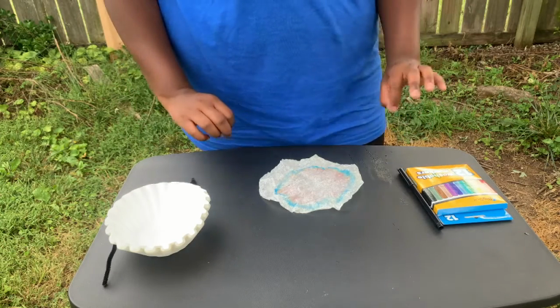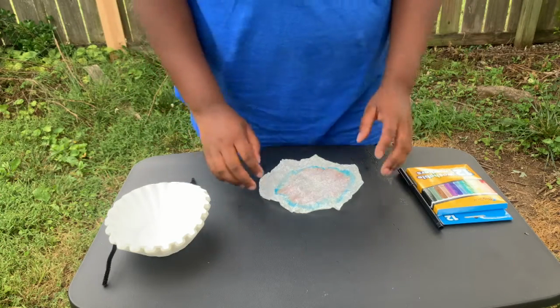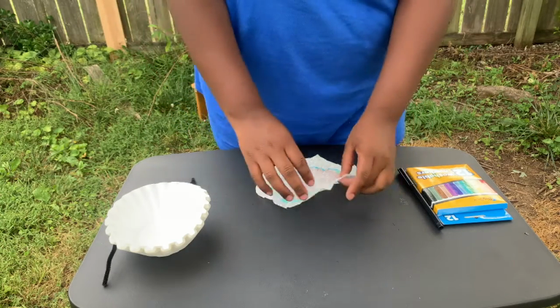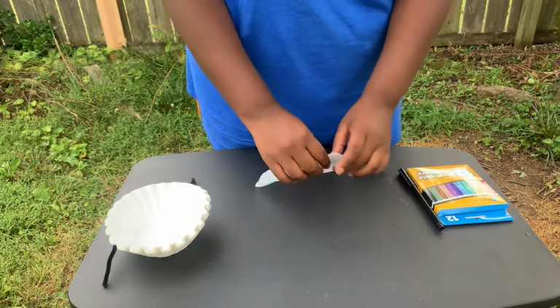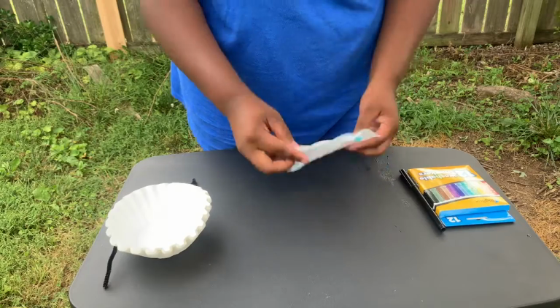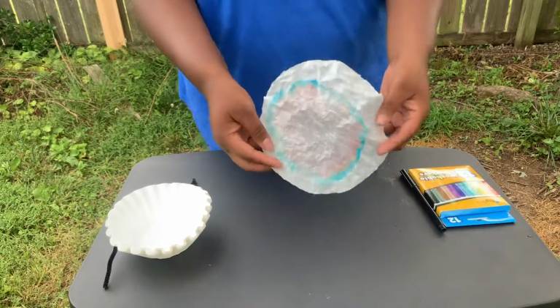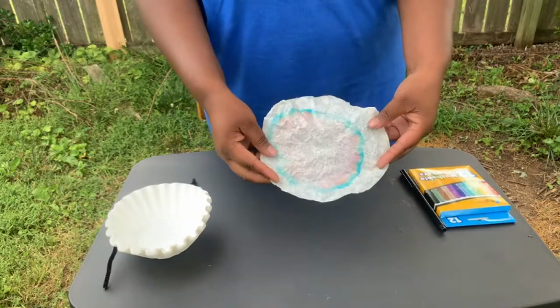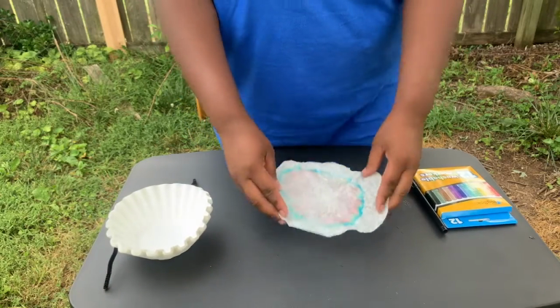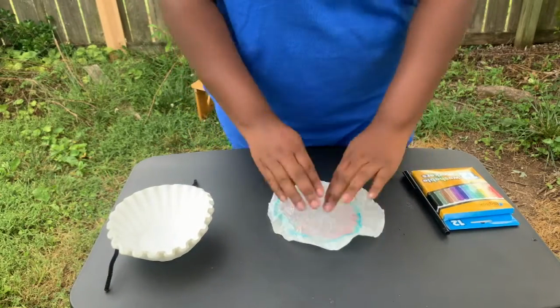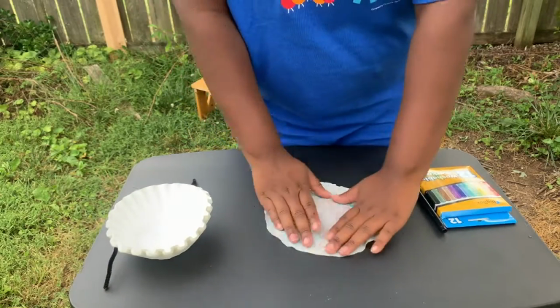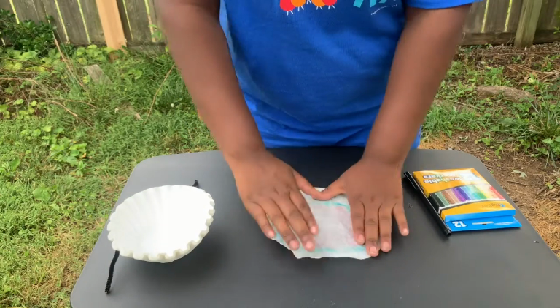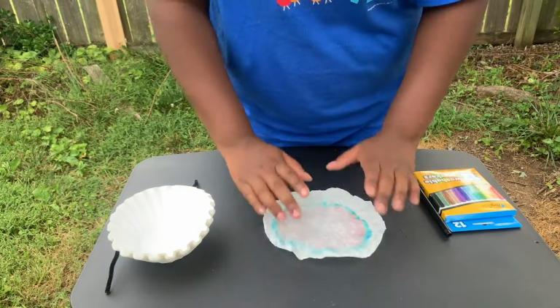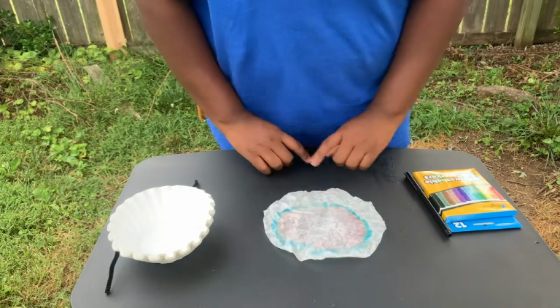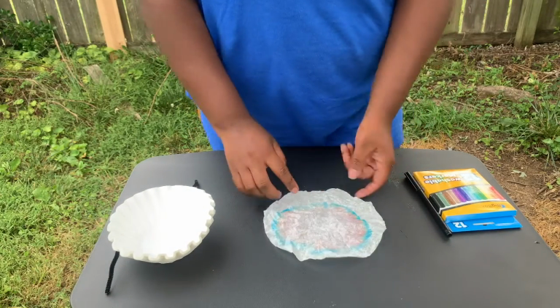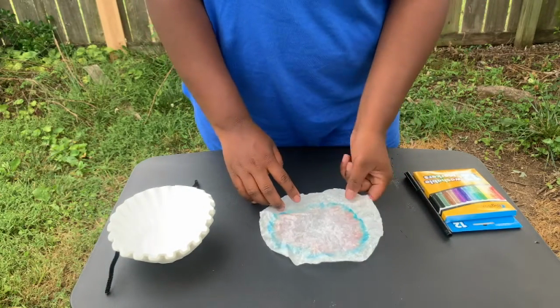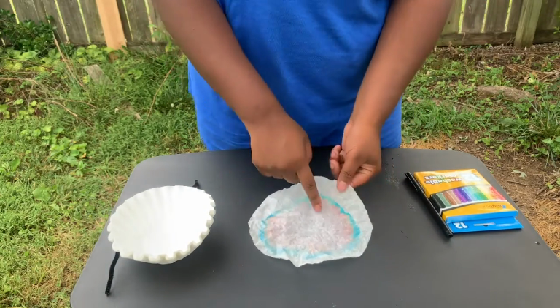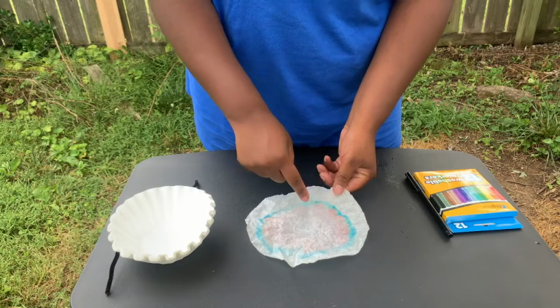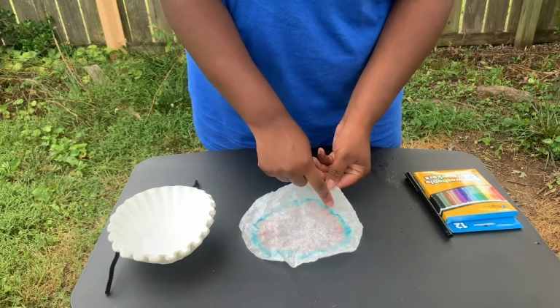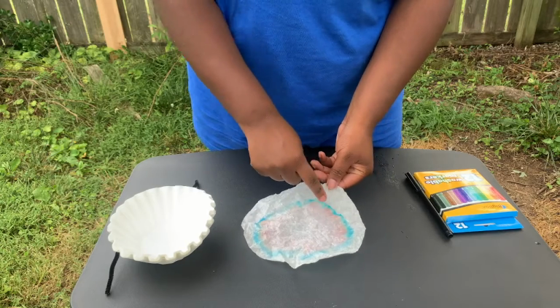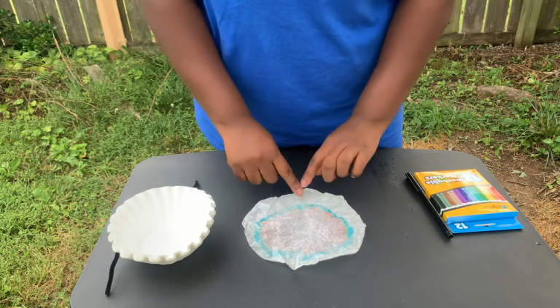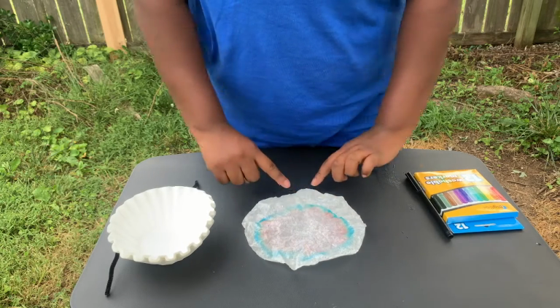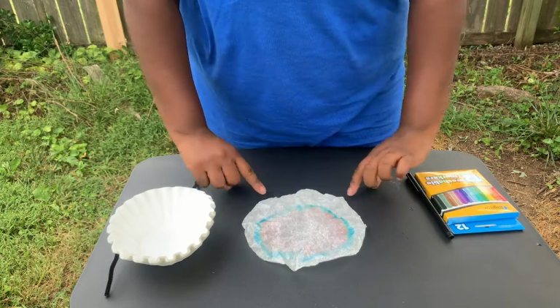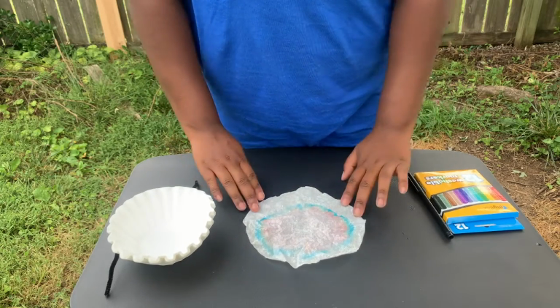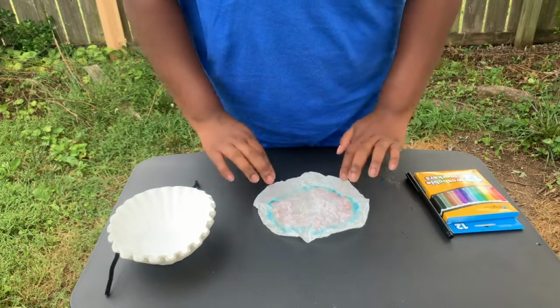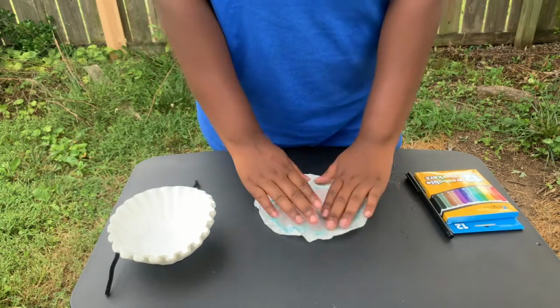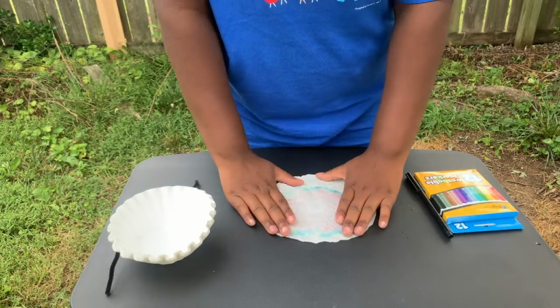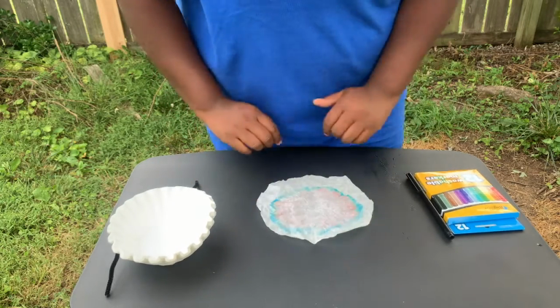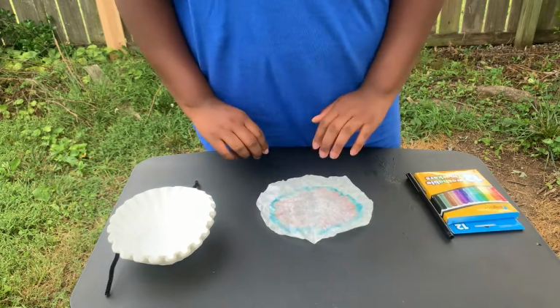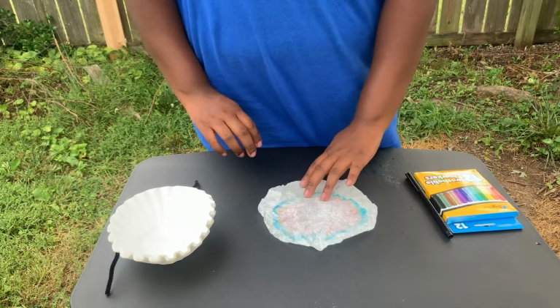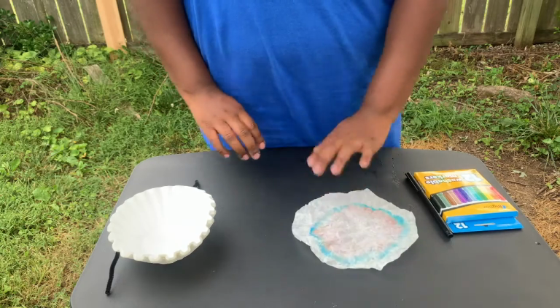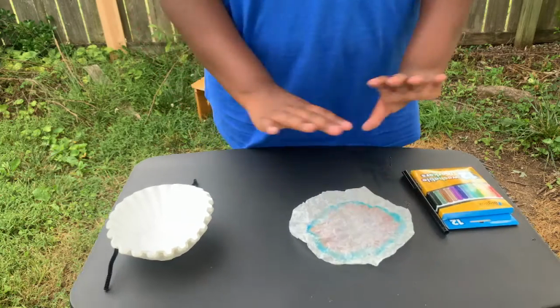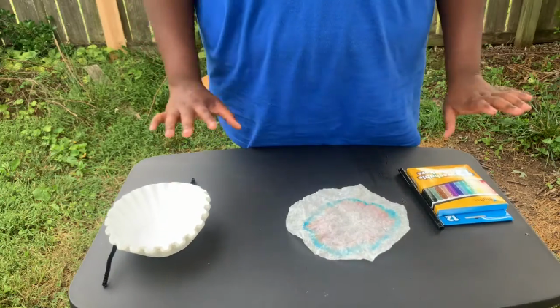Then wait. After you've waited a few minutes — you don't want the water to quite reach the top of your filter paper — you'll take it out and let it dry. As you can see, black has separated into pink, there's some yellow and green, and then finally blue at the top. You can do this as many times as you want and lay them out to dry.